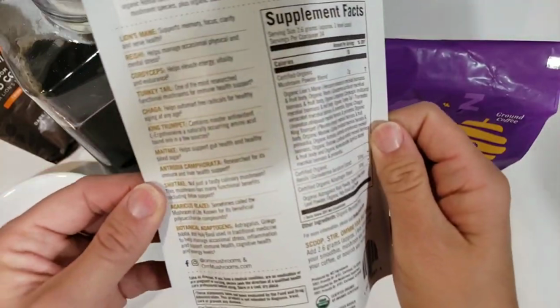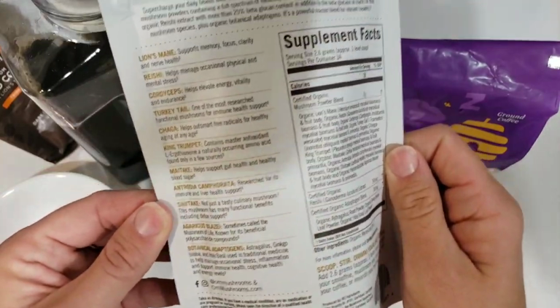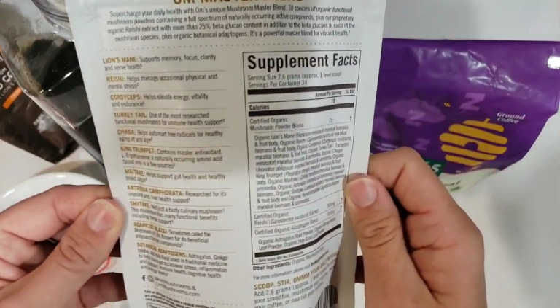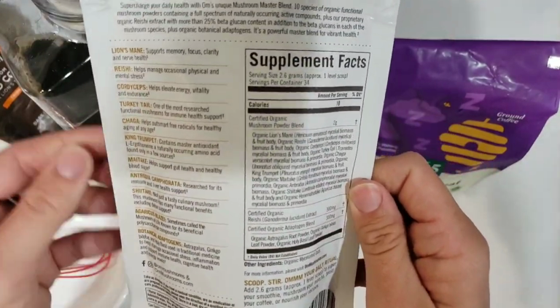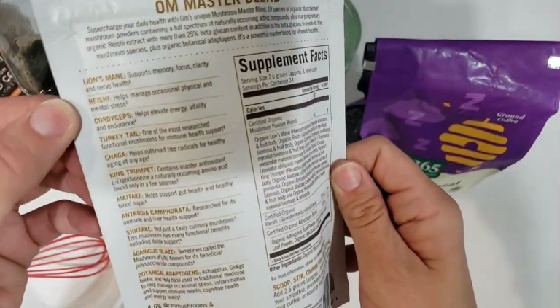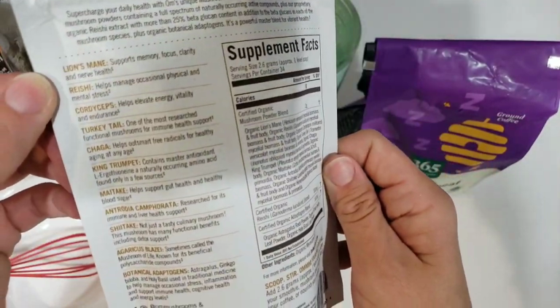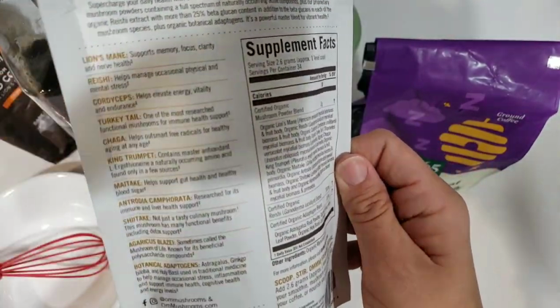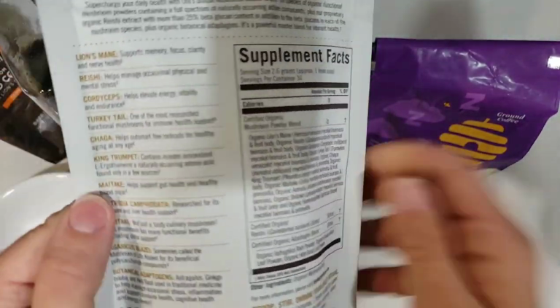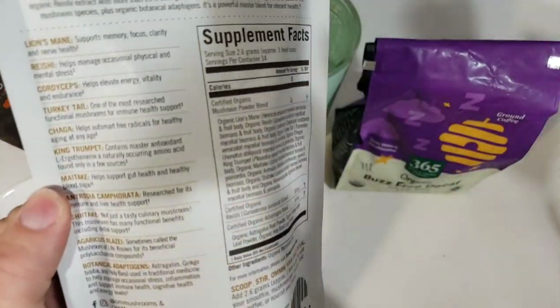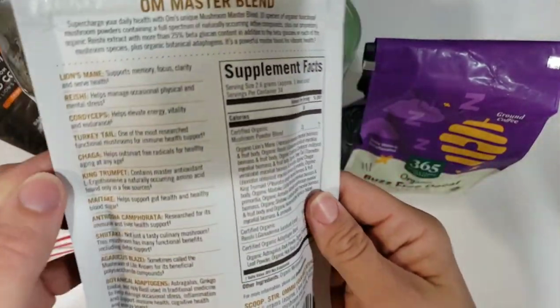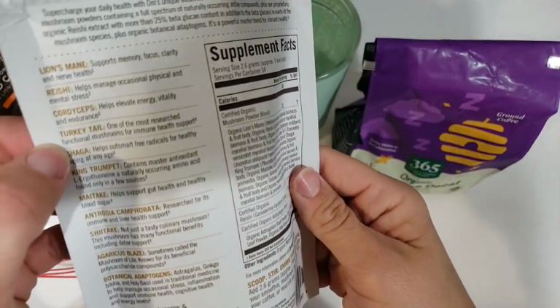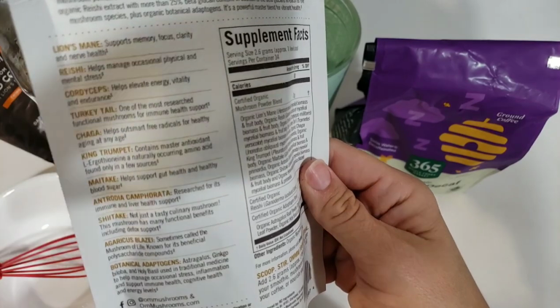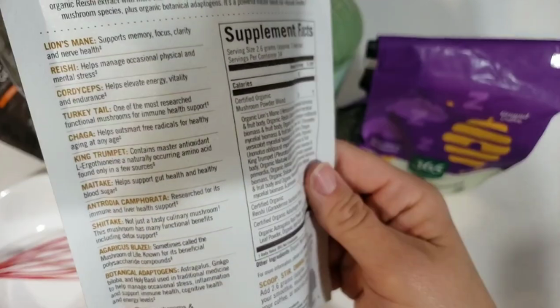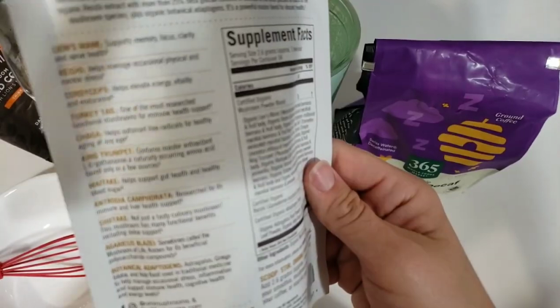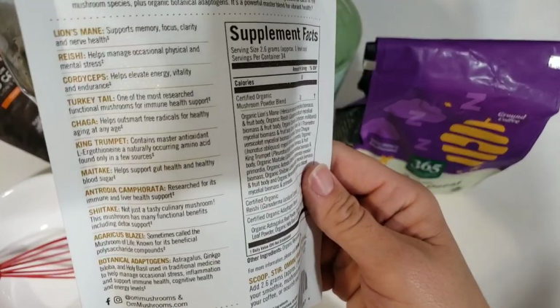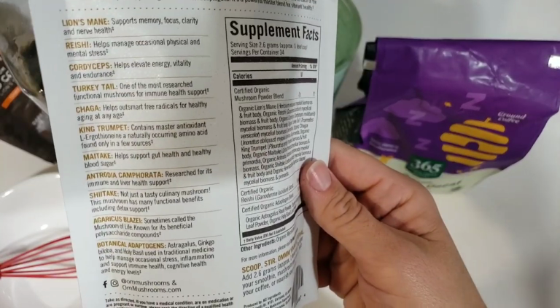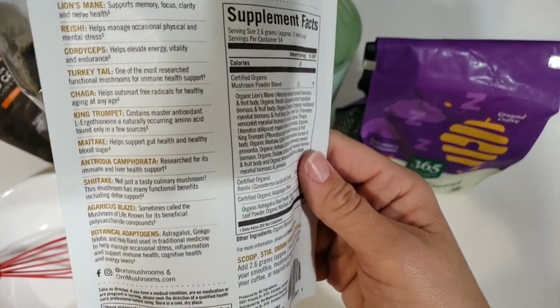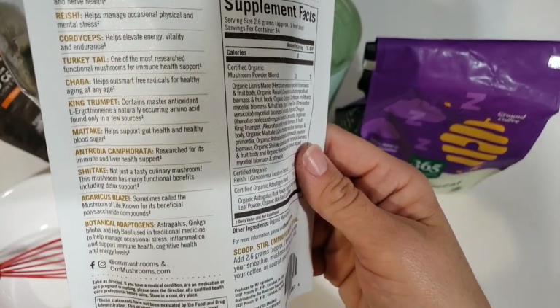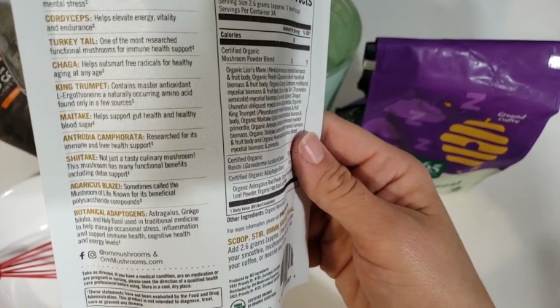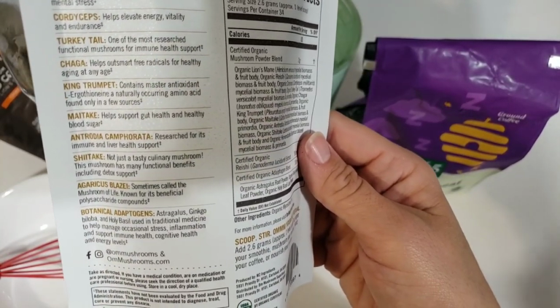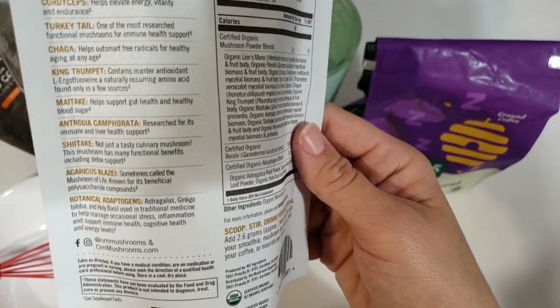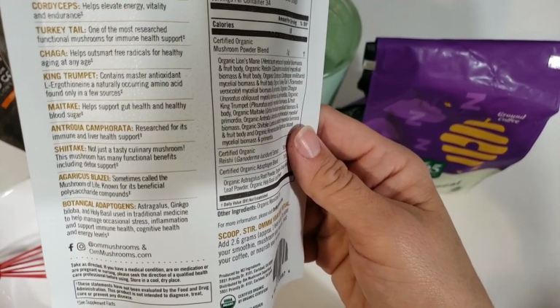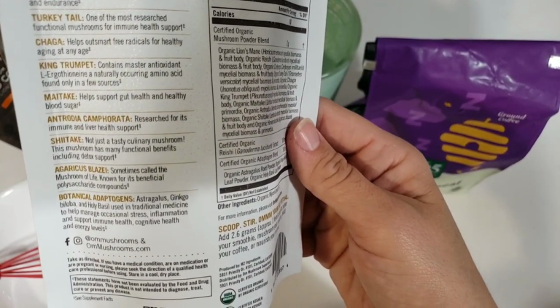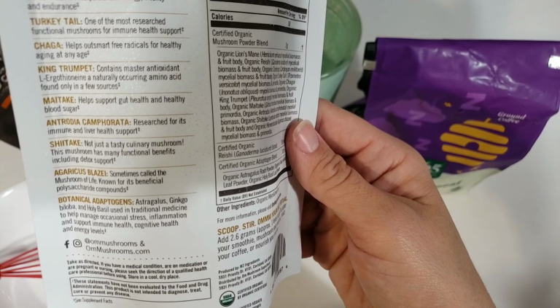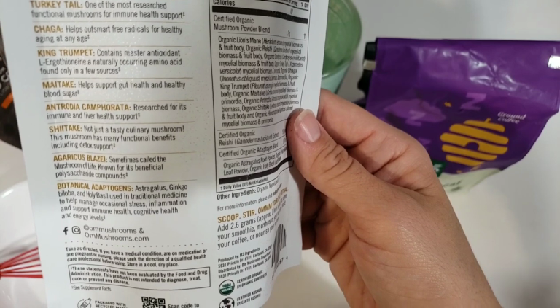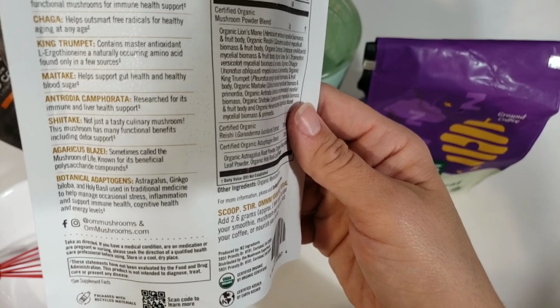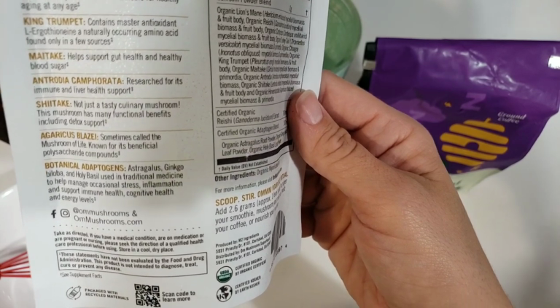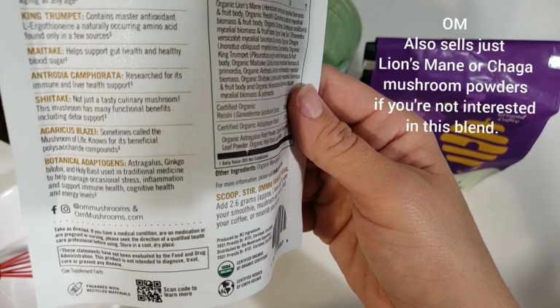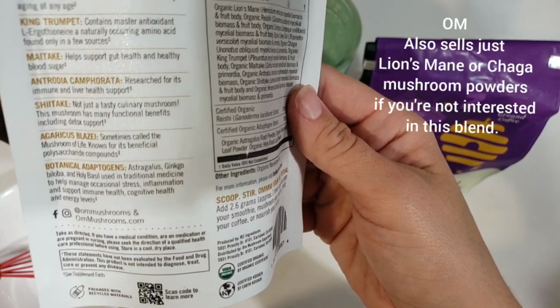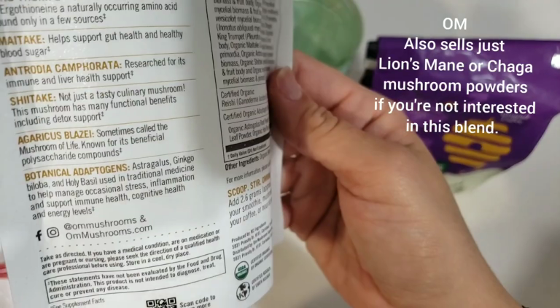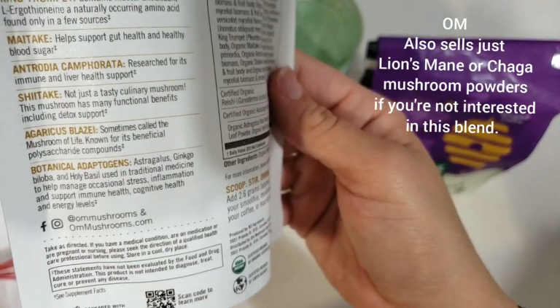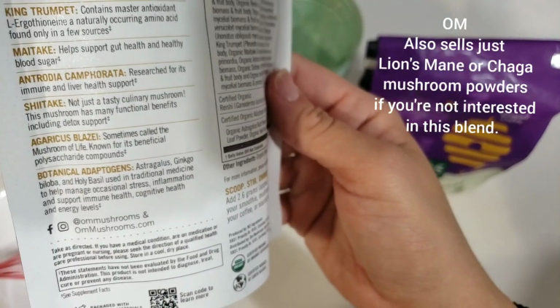So we've got the lion's mane that Four Sigmatic has, and then we also have the chaga. But in addition to that, we've got reishi, cordyceps, turkey tail, king trumpet, maitake — I don't know if that's how you say that — antrodia canforata, shiitake, agaricus blaze, and then a blend of botanical adaptogens.